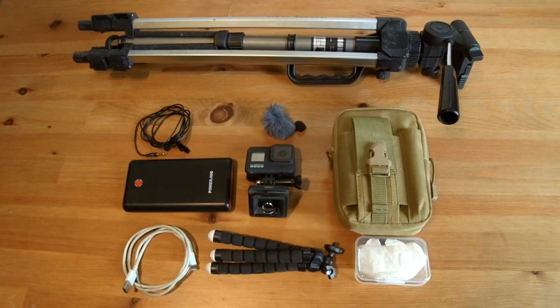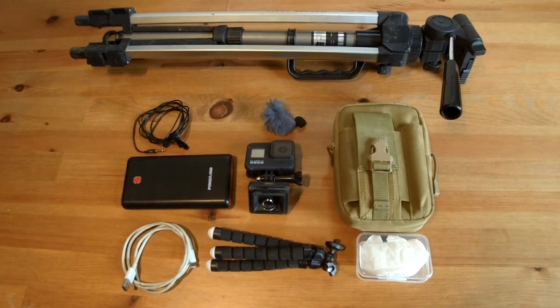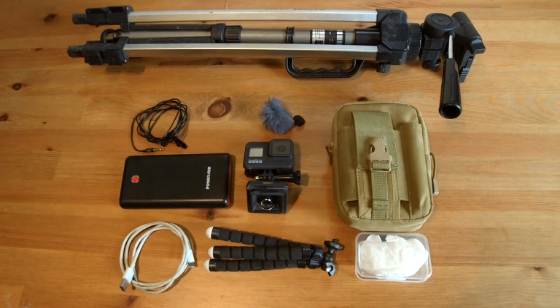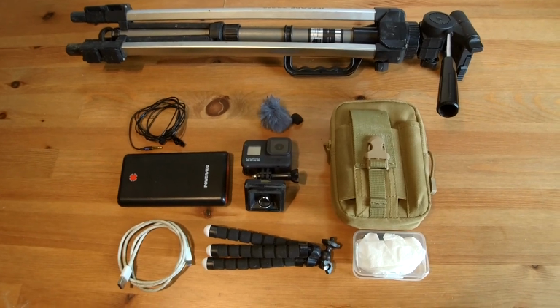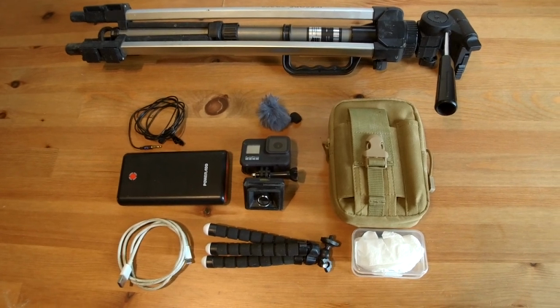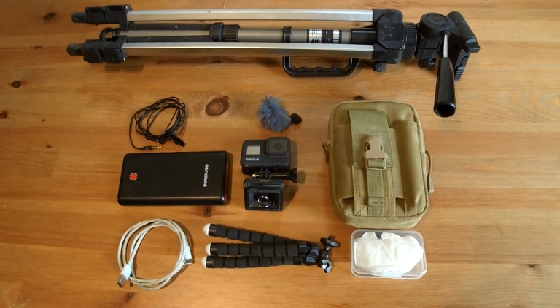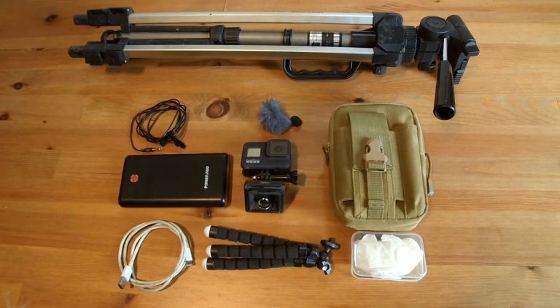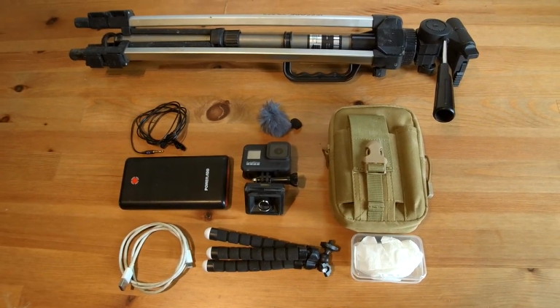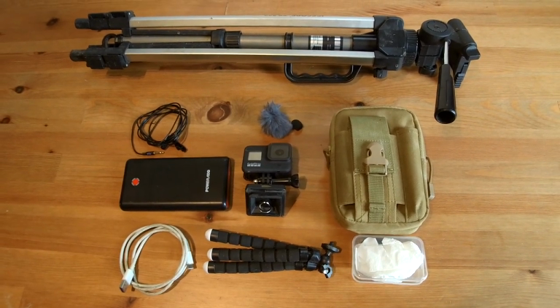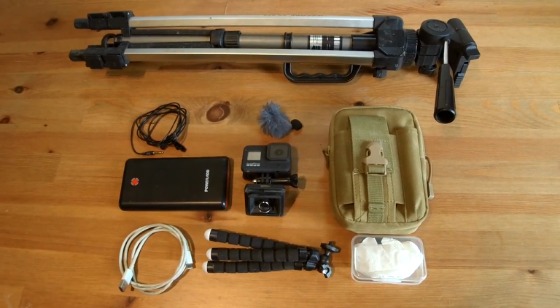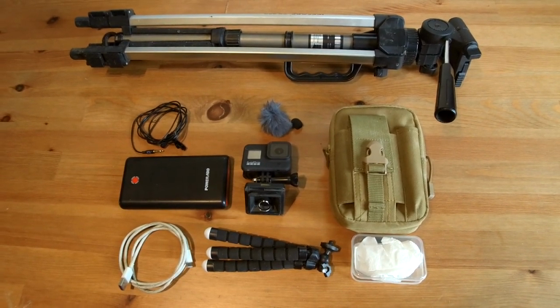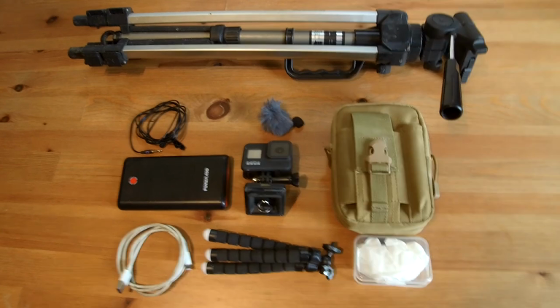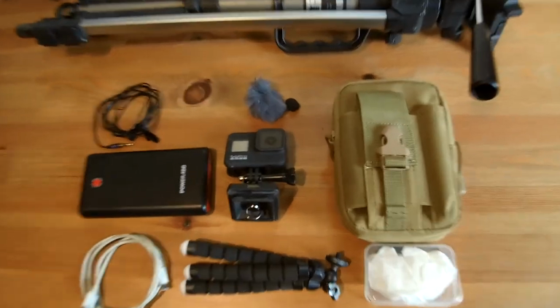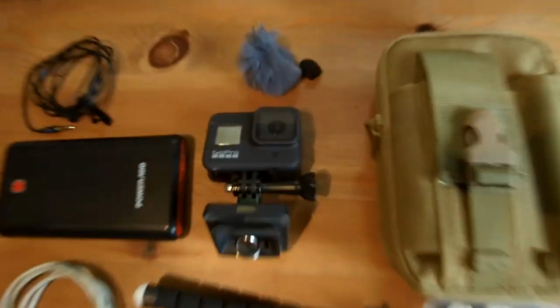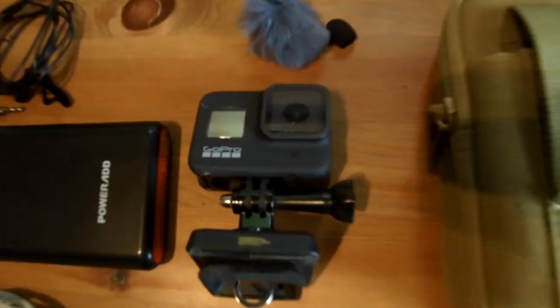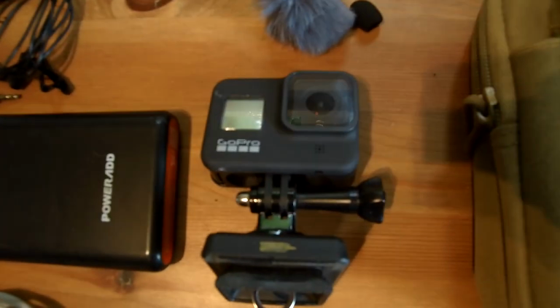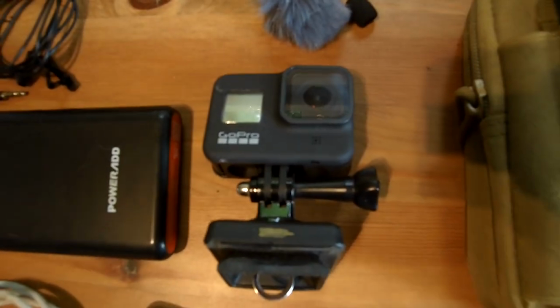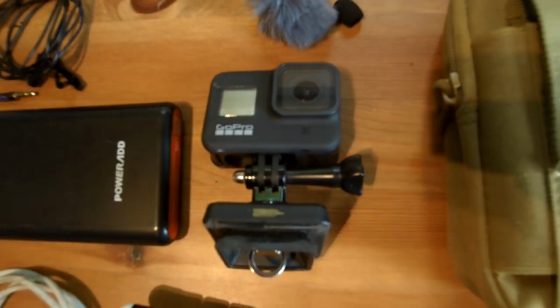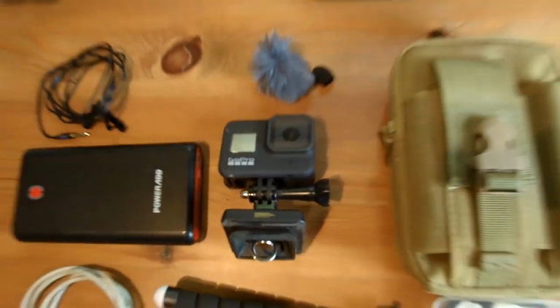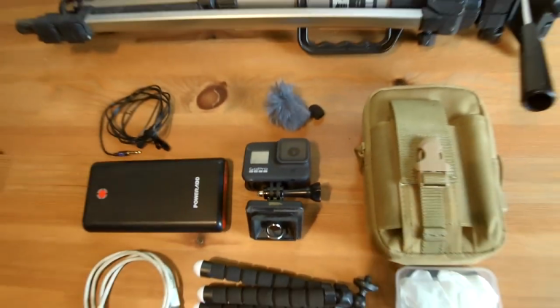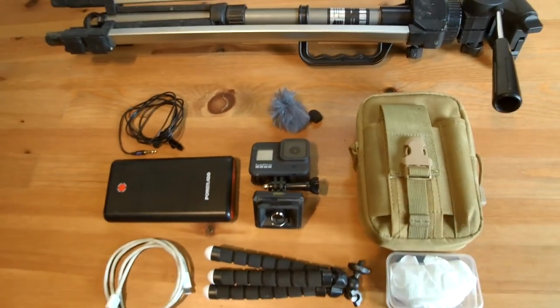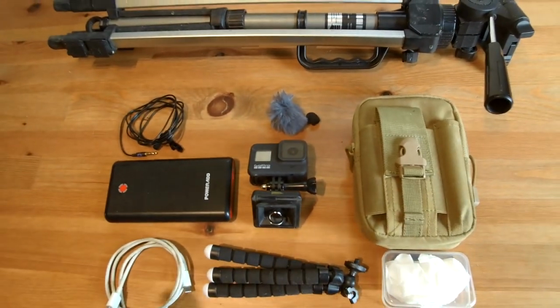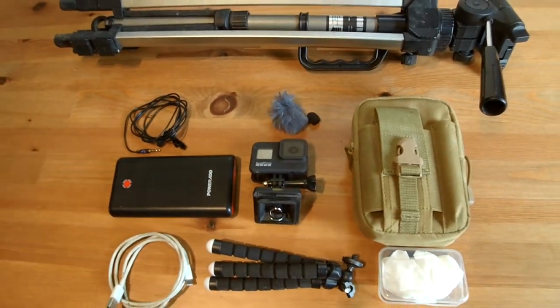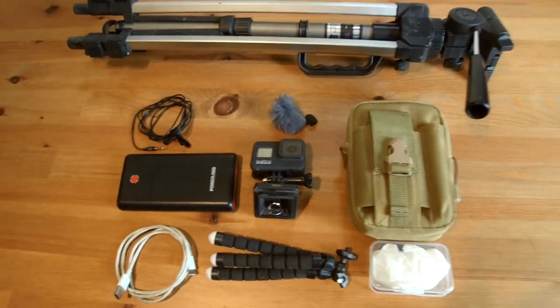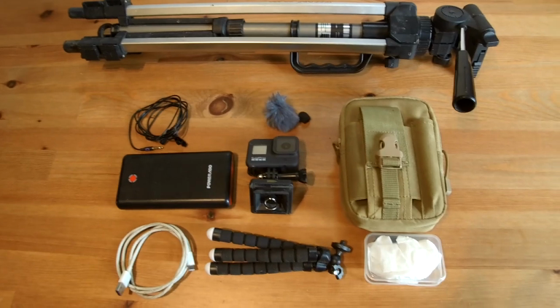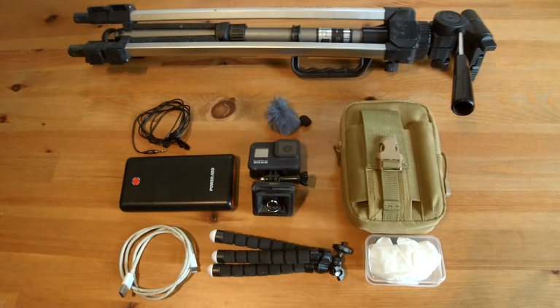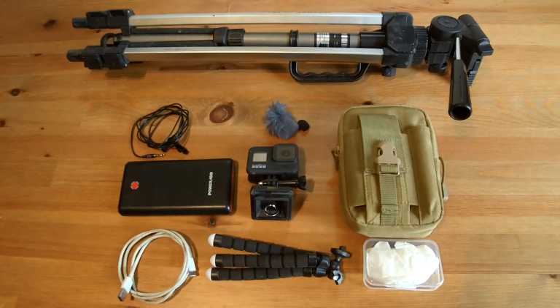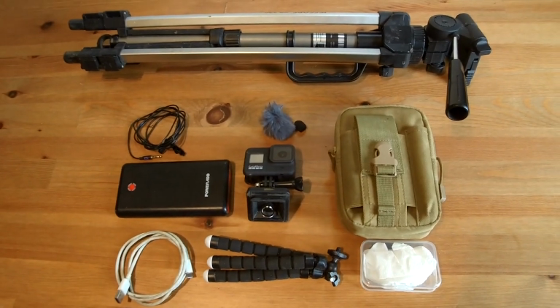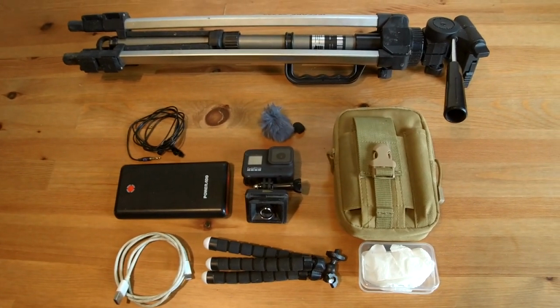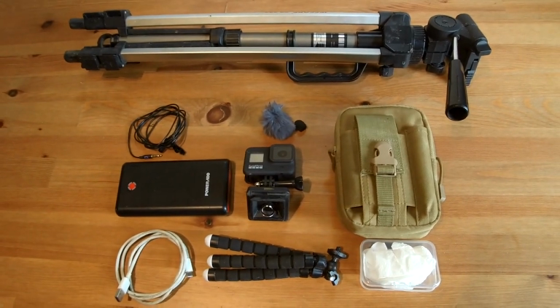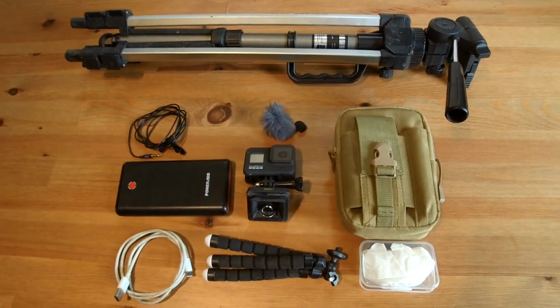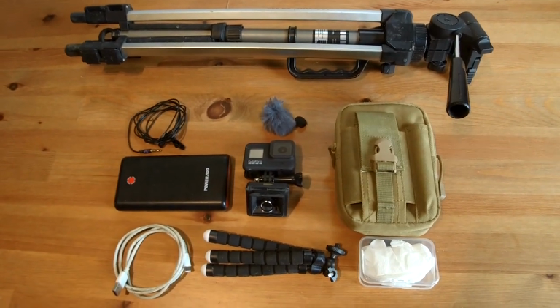I've been filming with various action cameras for the duration of owning this channel. I've recently upgraded to the GoPro Hero 8 and I've been through my setup of everything I take with me when I make a video.